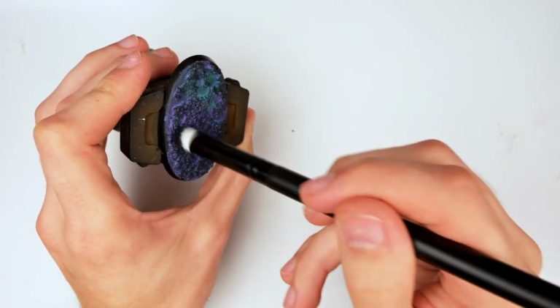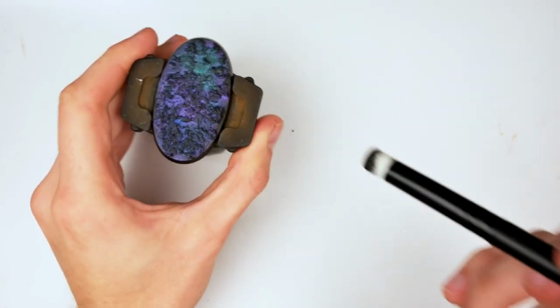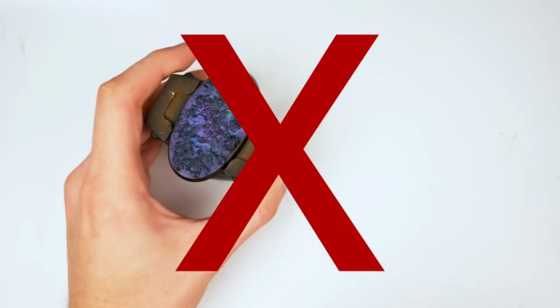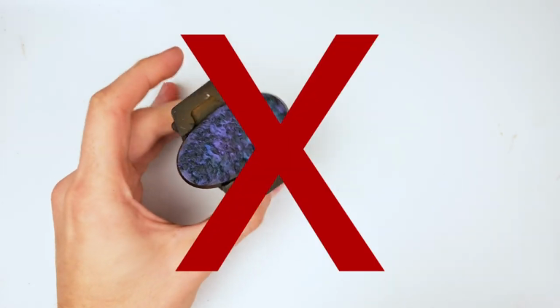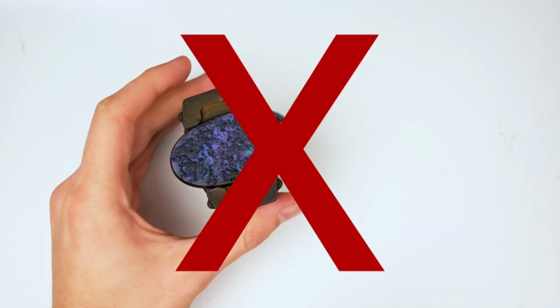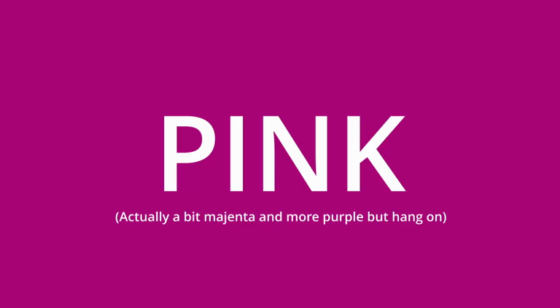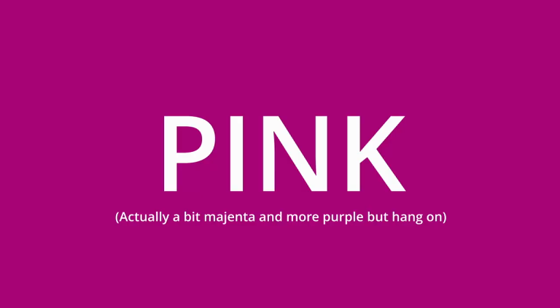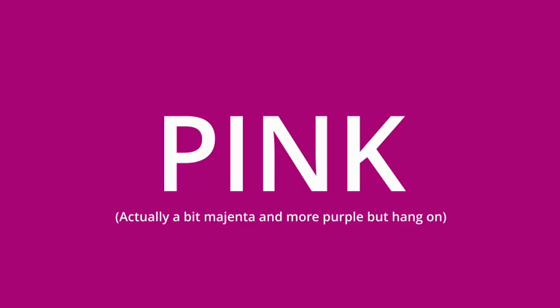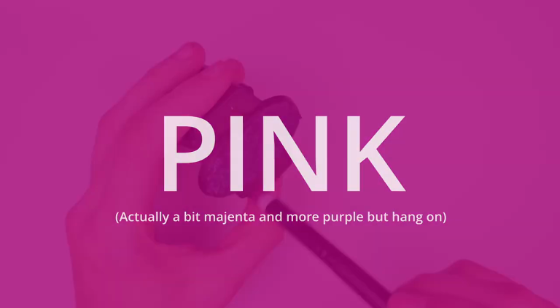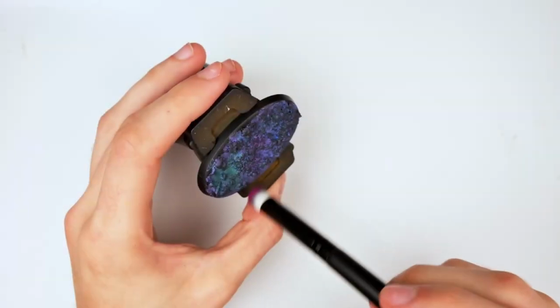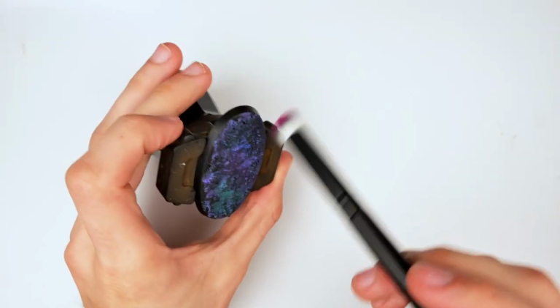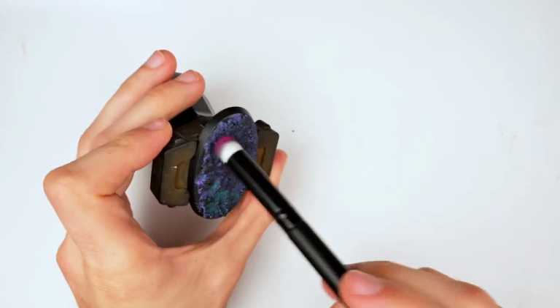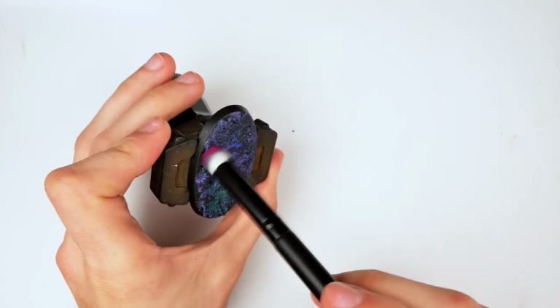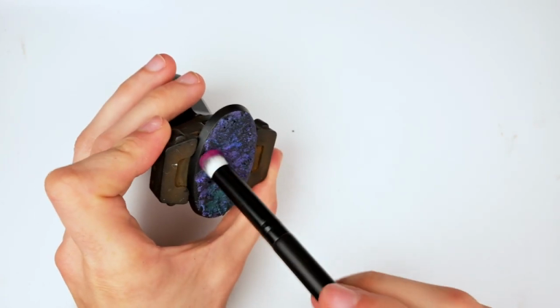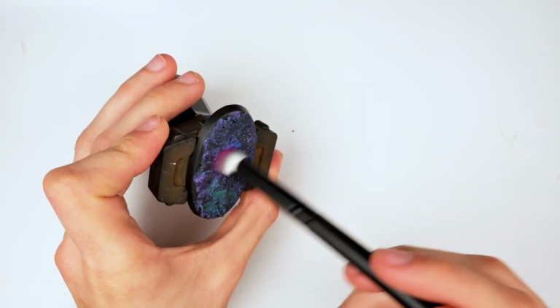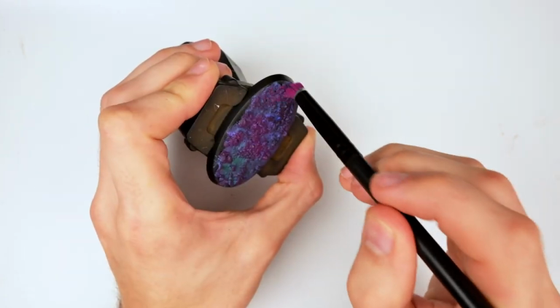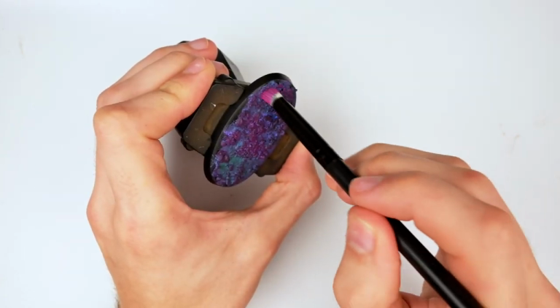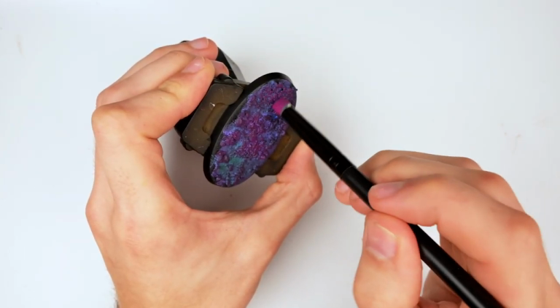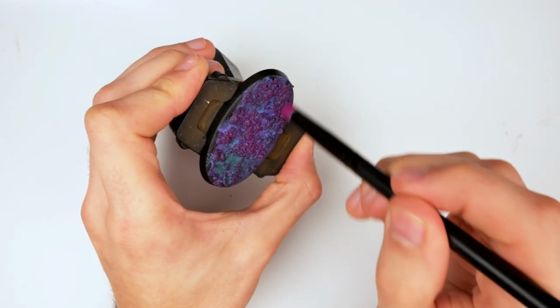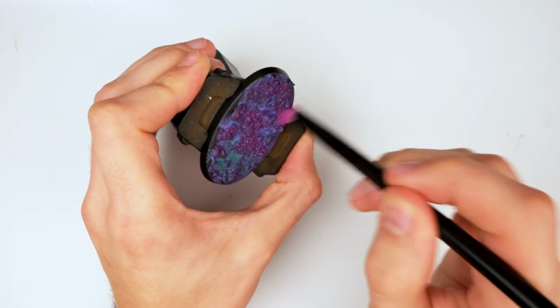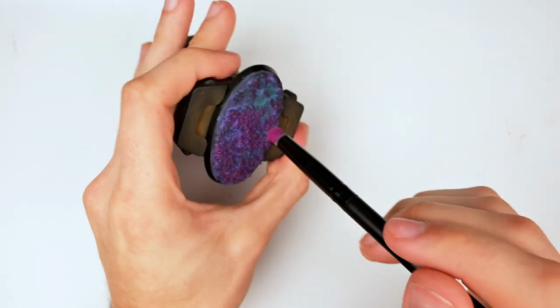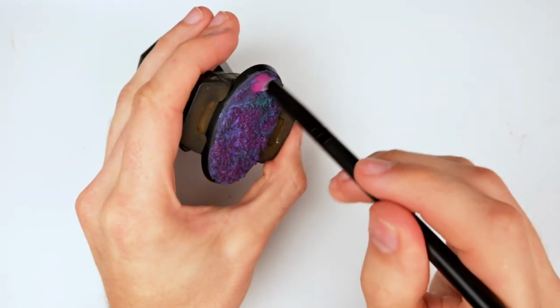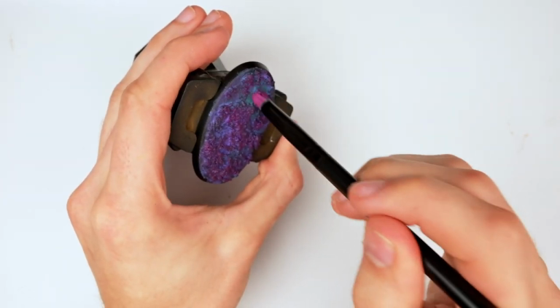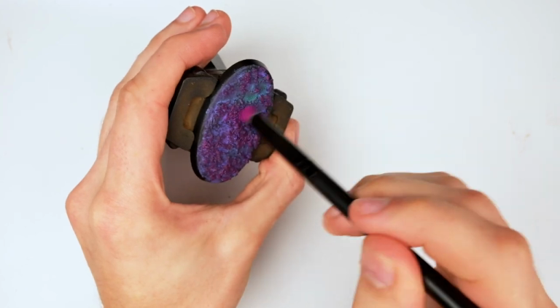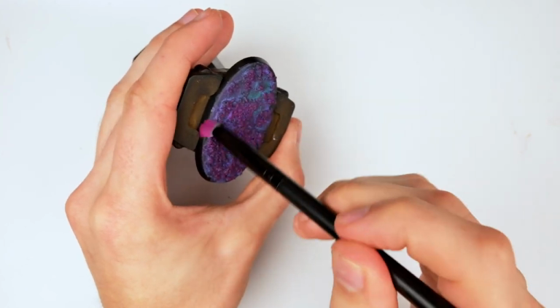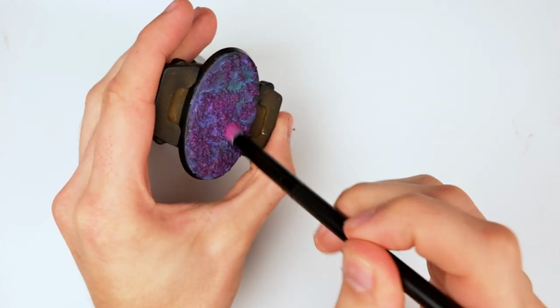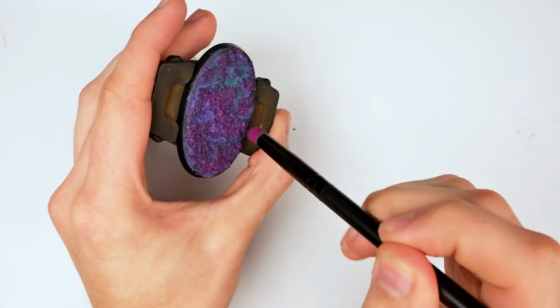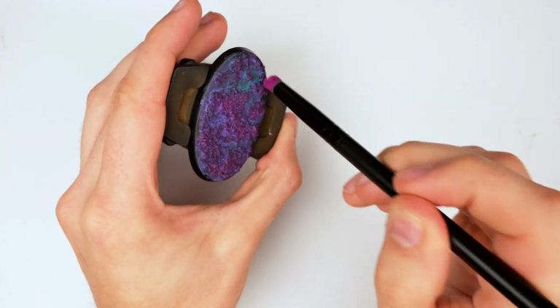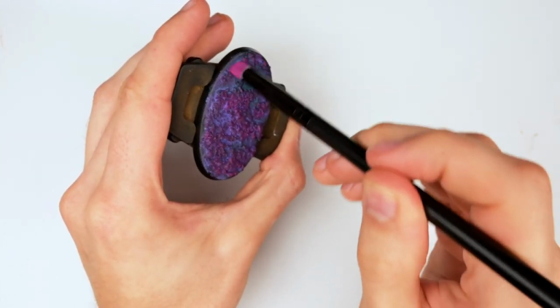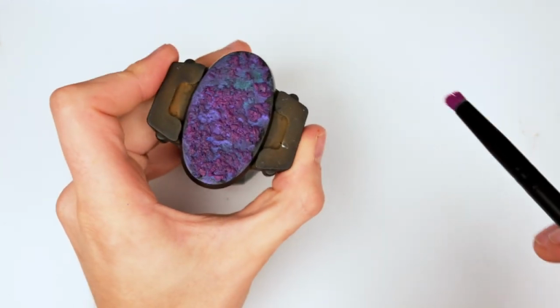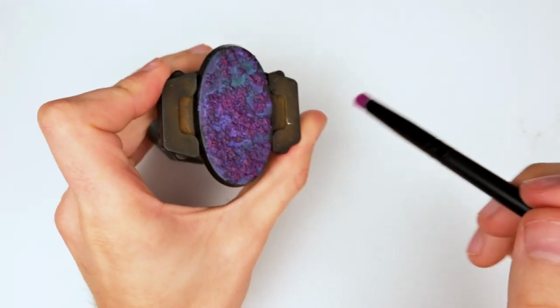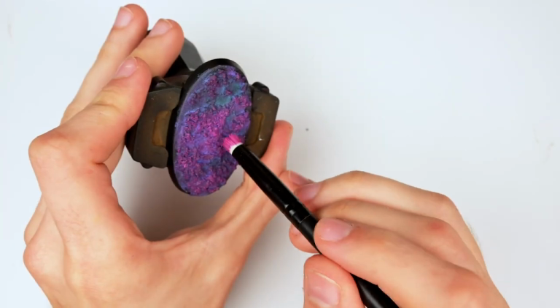Dry brushing on some black, I realized it looks awful. When needs must, we must go pink. After seeing how much I disliked how the base looked with black, I did consider just repainting the entire thing in natural umber, but I decided against it and started dry brushing this pink color instead.